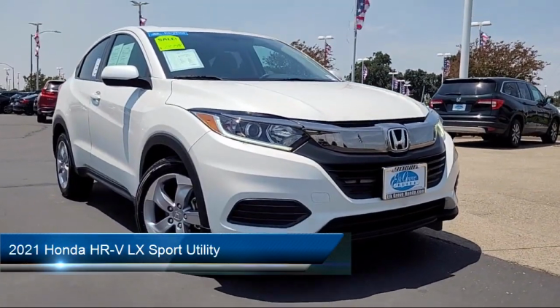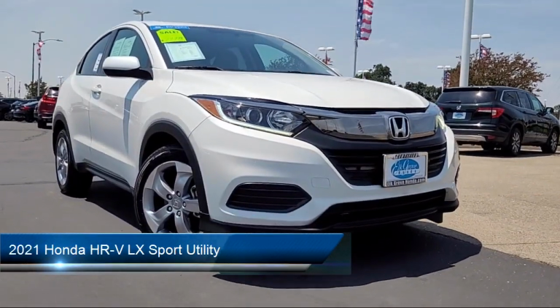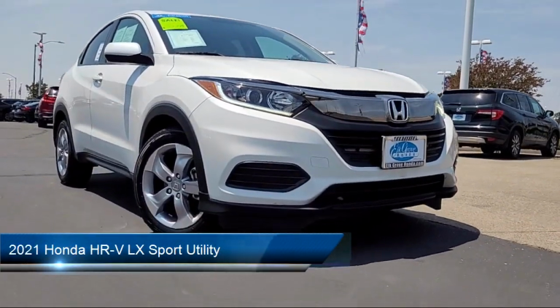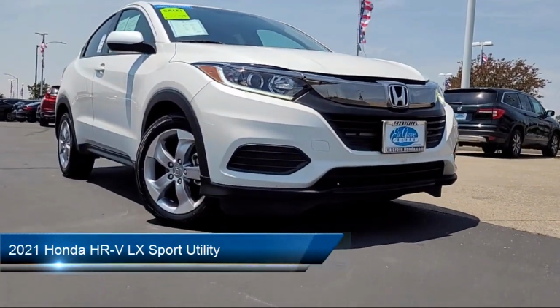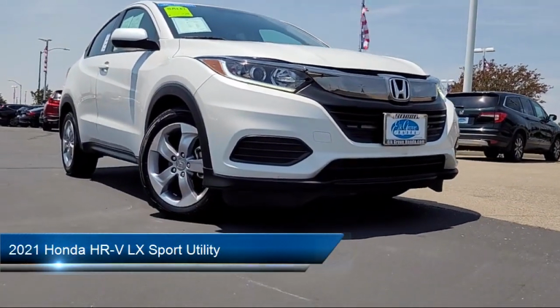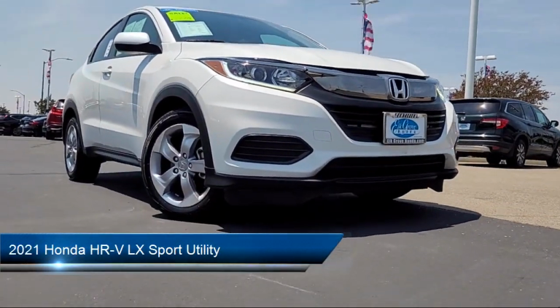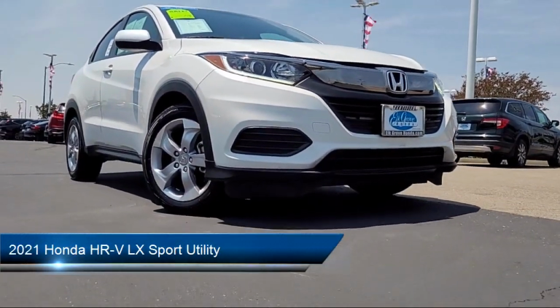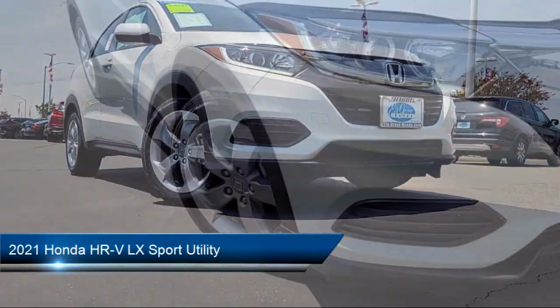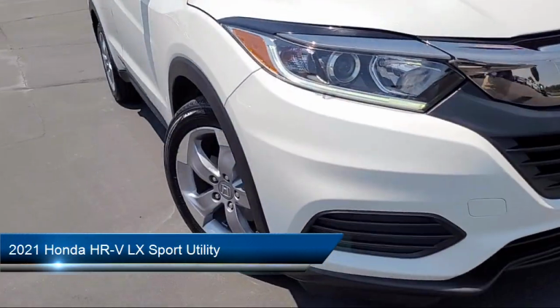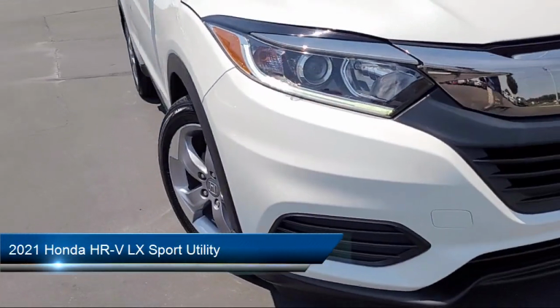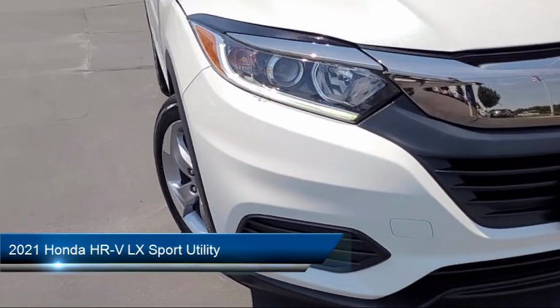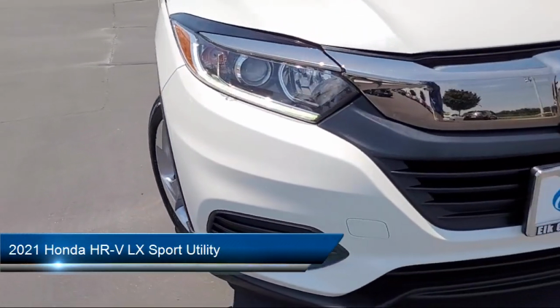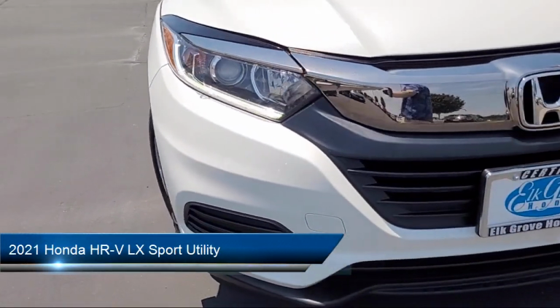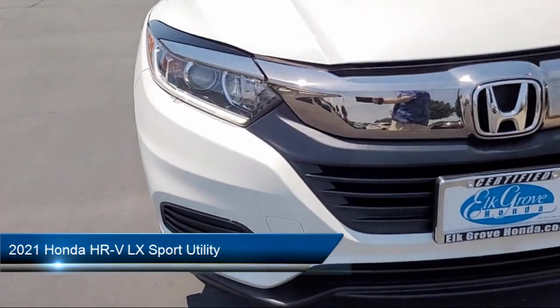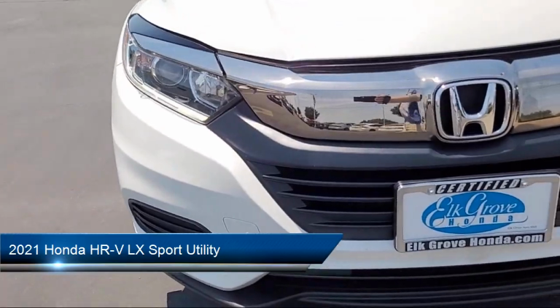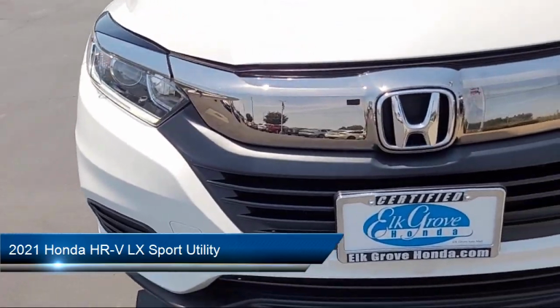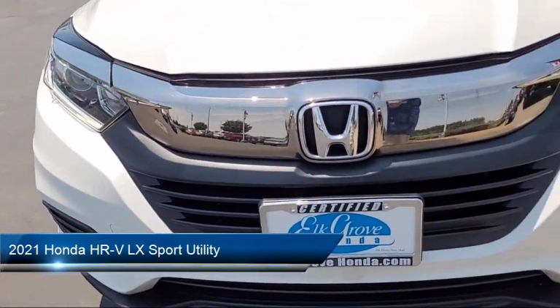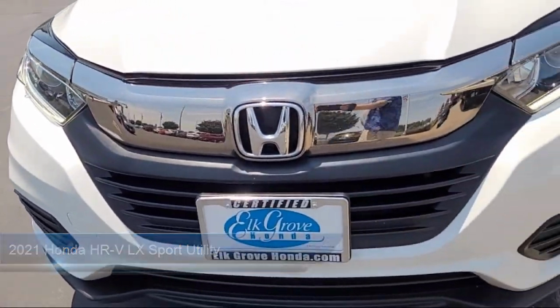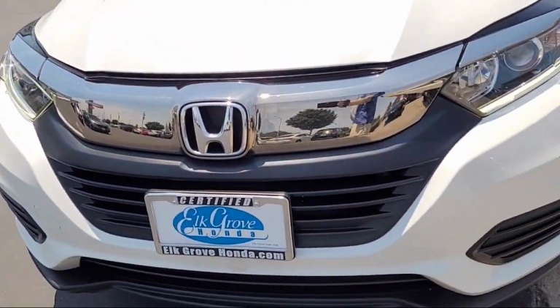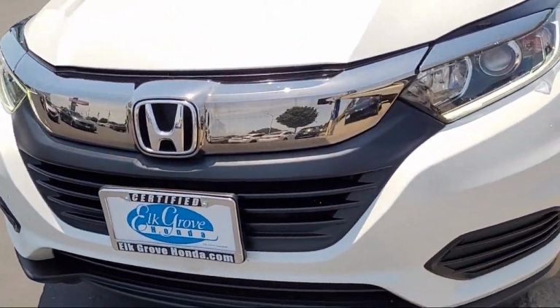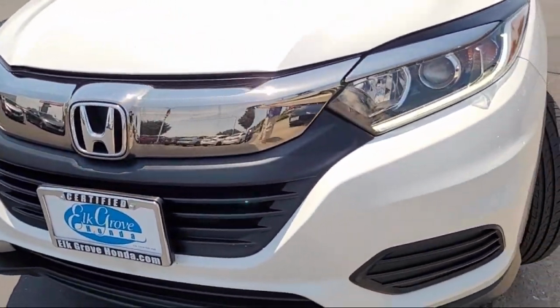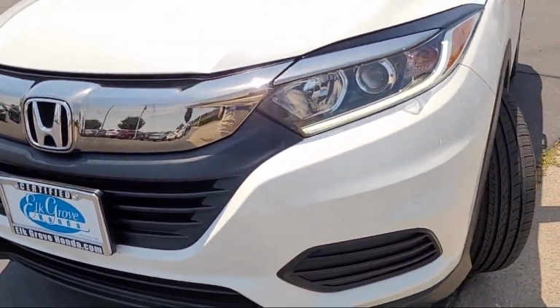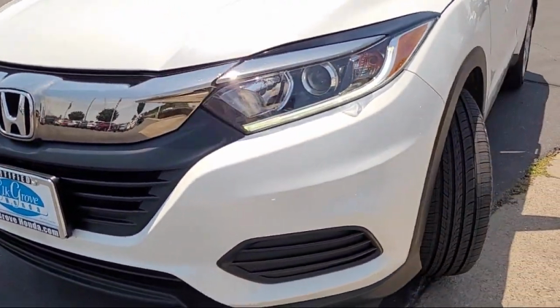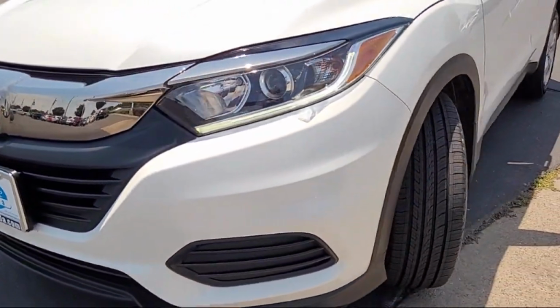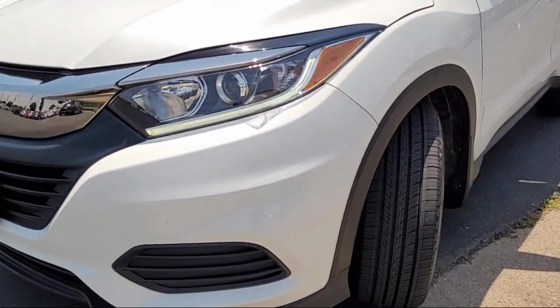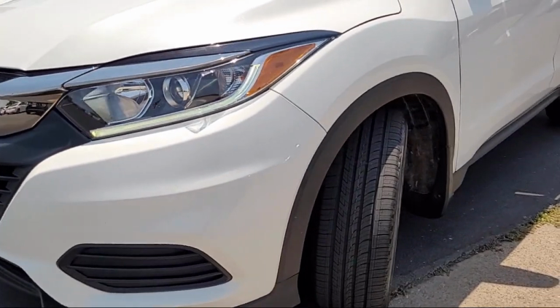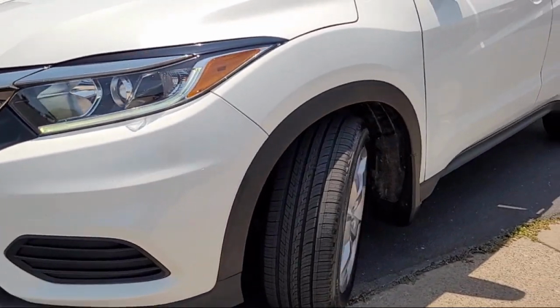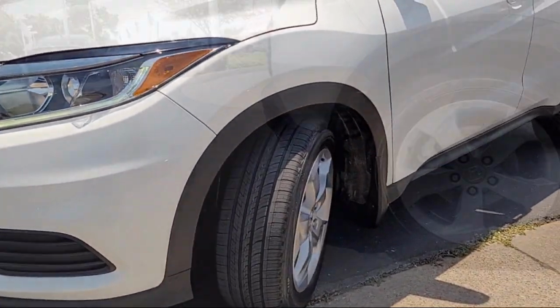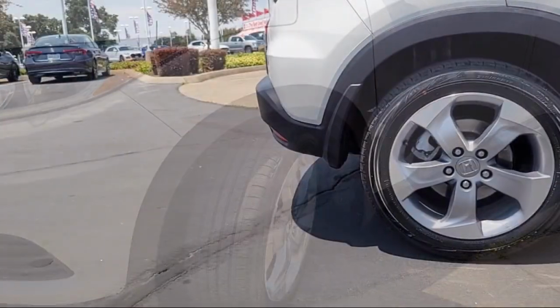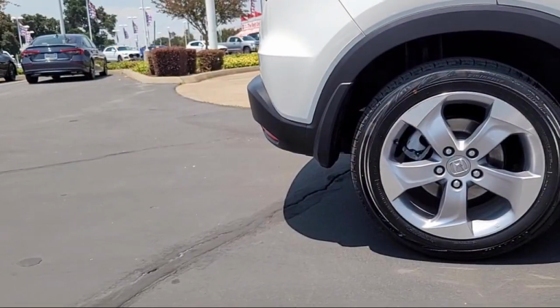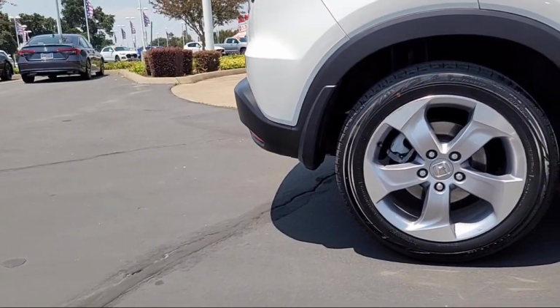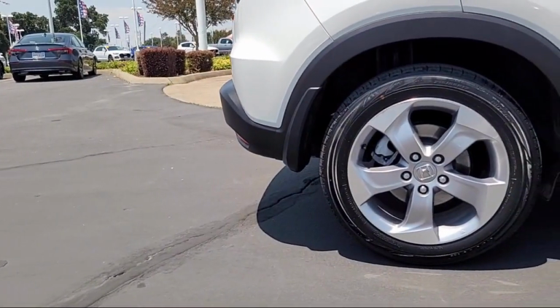It comes equipped with rear view camera, alloy wheels, steering wheel controls, electronic stability control, keyless entry, and rear spoiler.